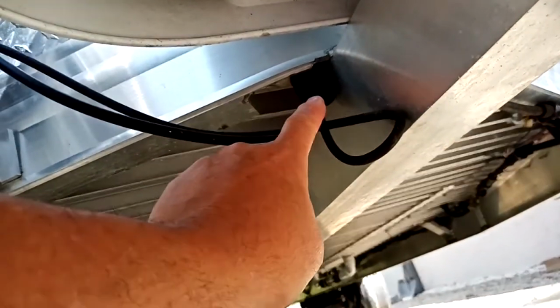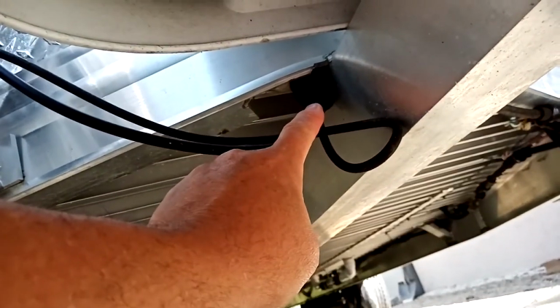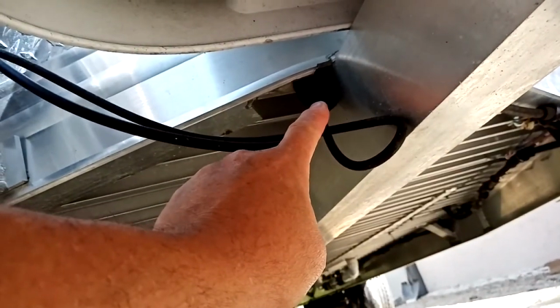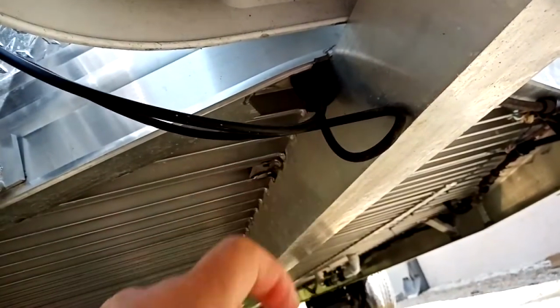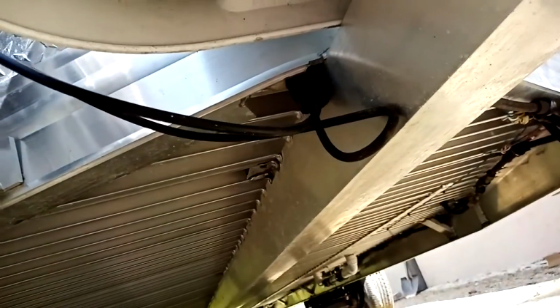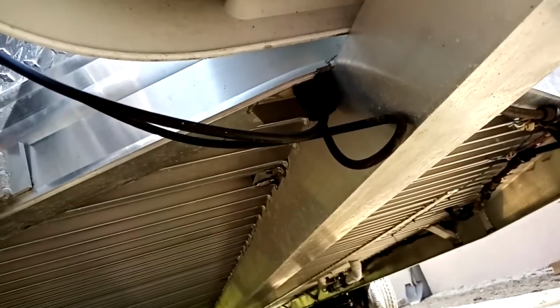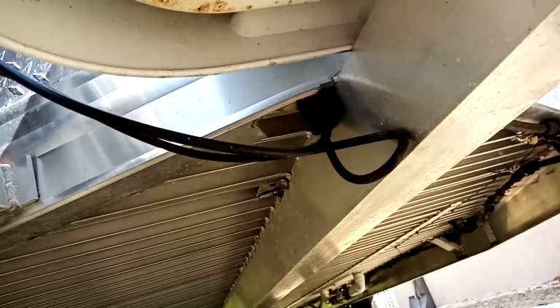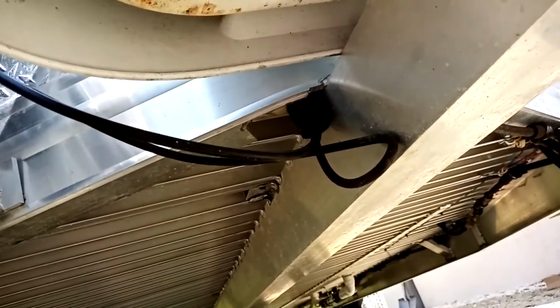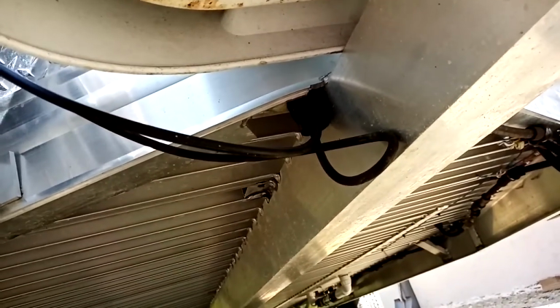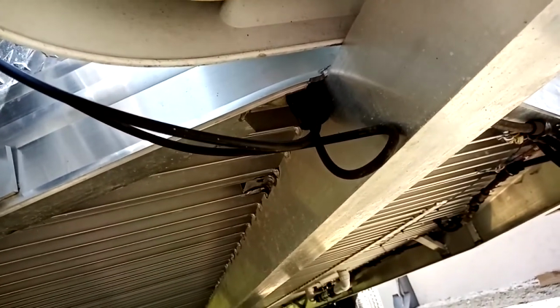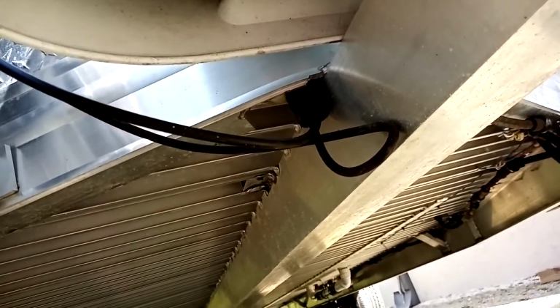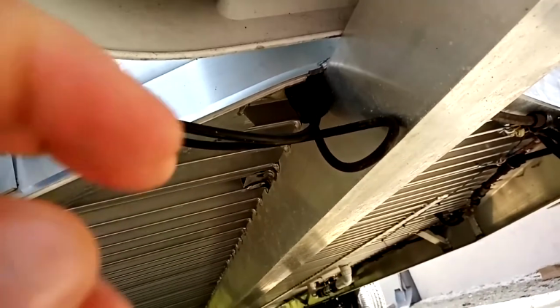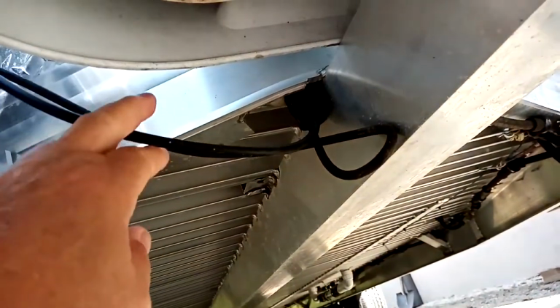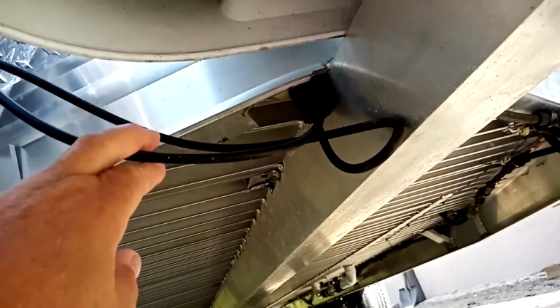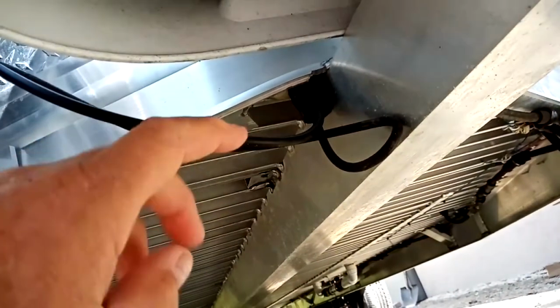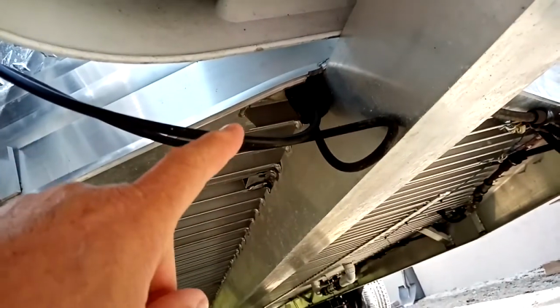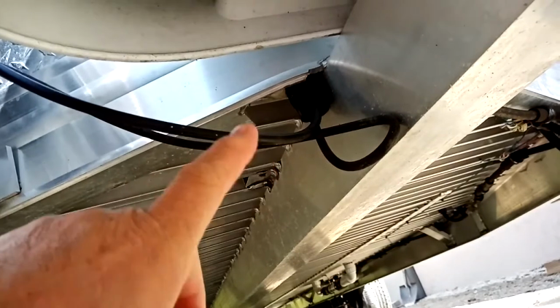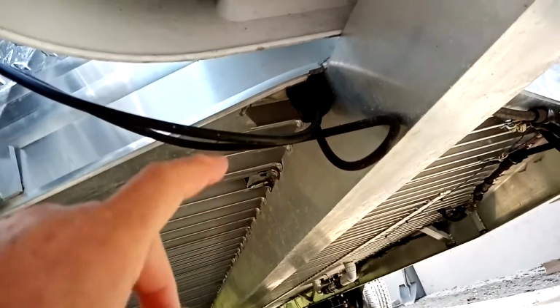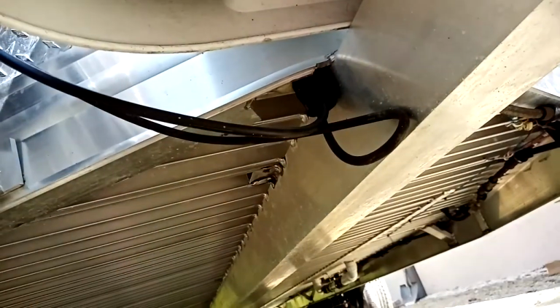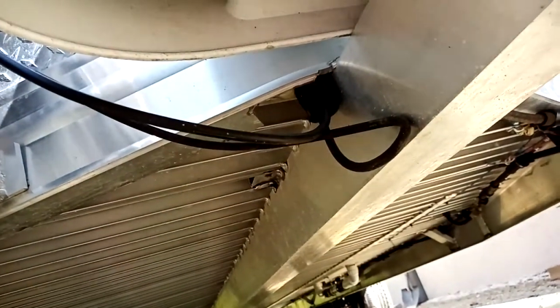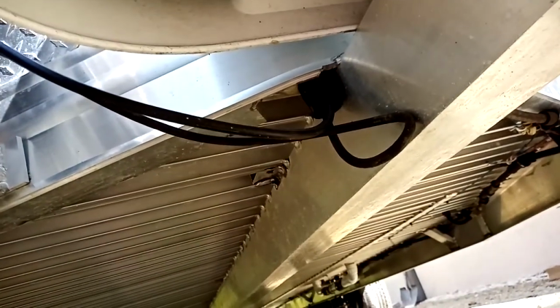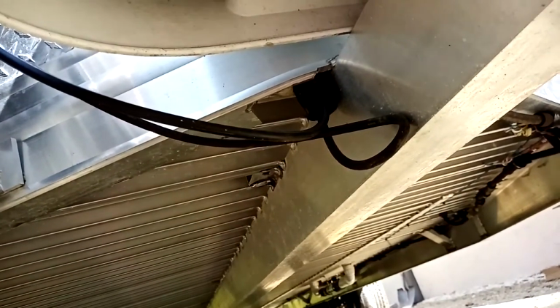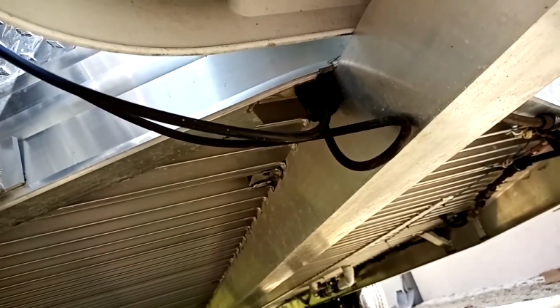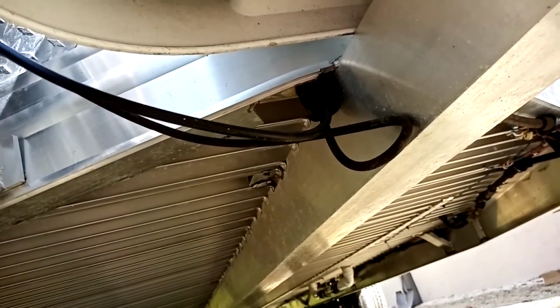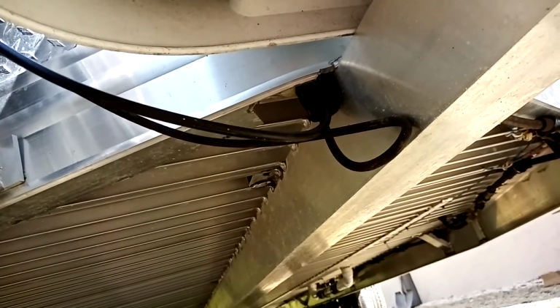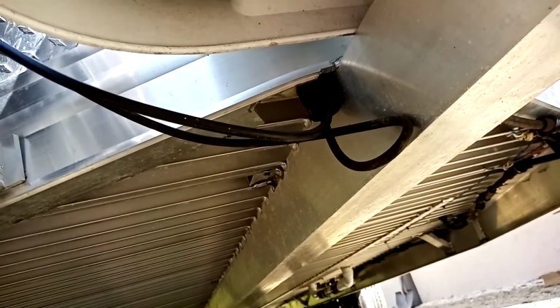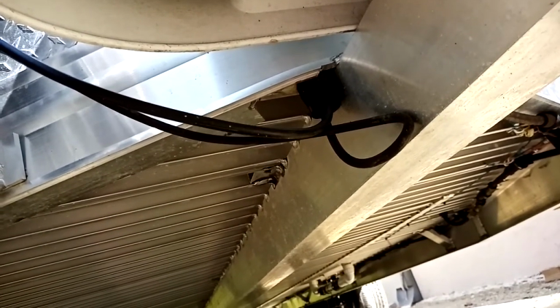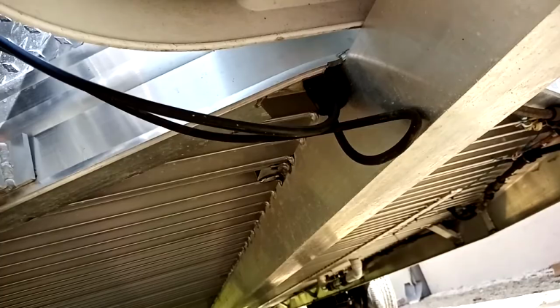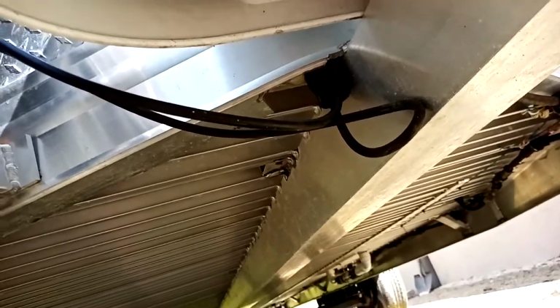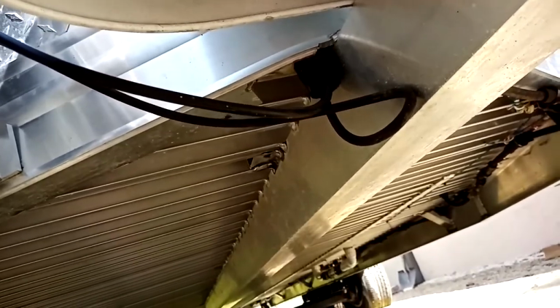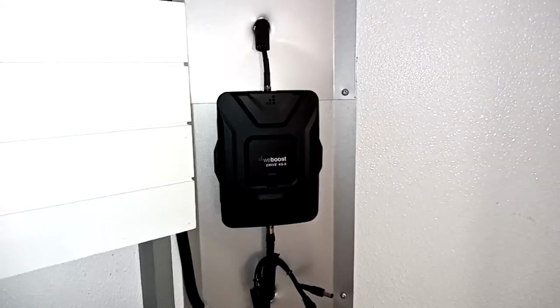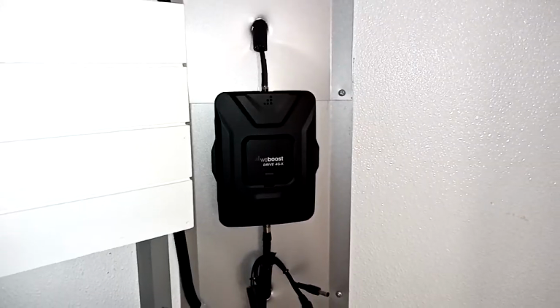As you can see, I've actually got a hole through the floor with a piece of rubber hose to protect my cables. I drilled that and put it in there. Now I'm going to show where it goes up into the trailer on the inside.